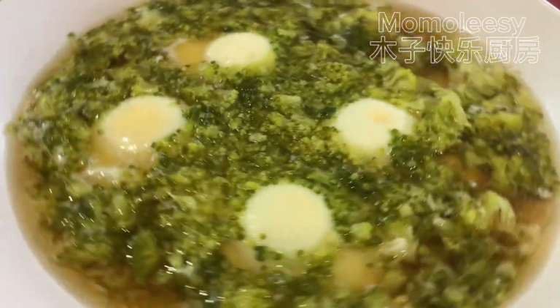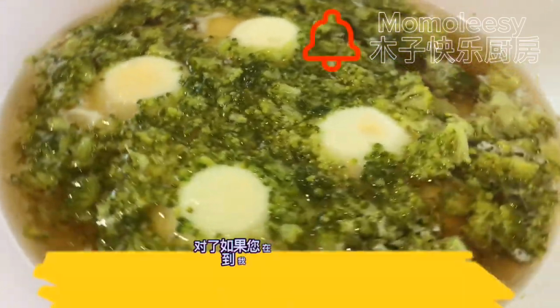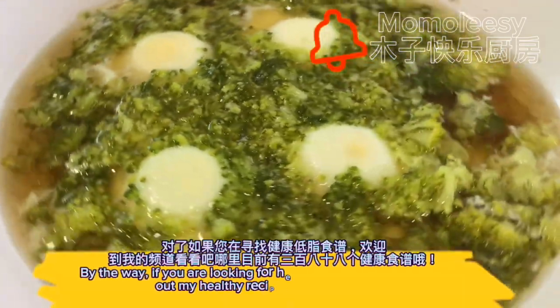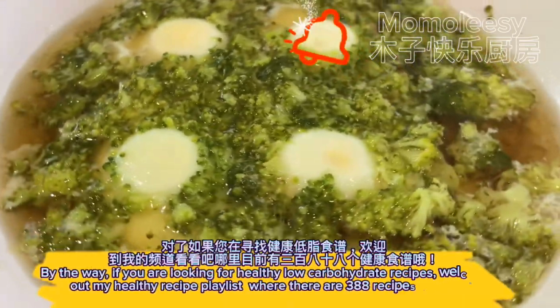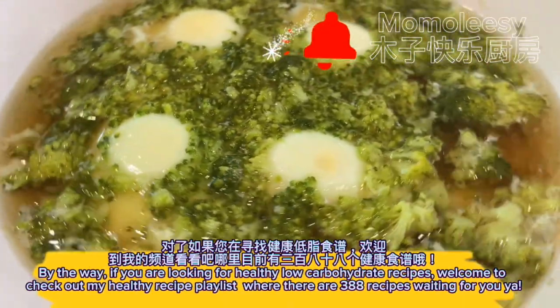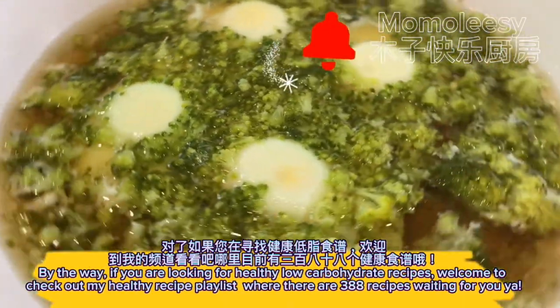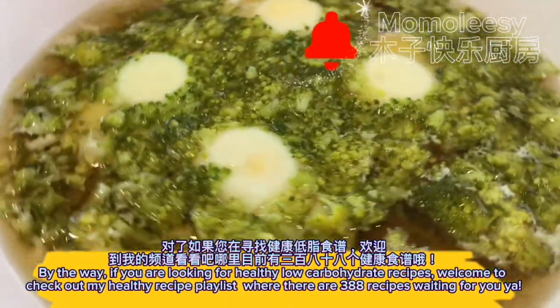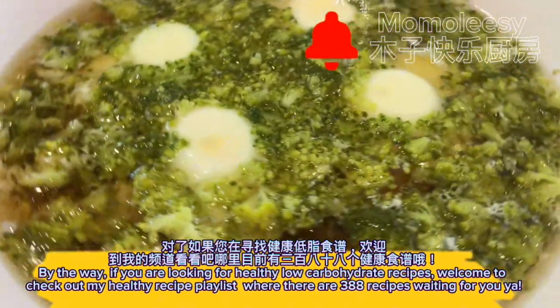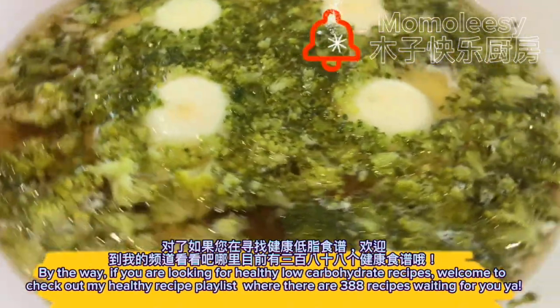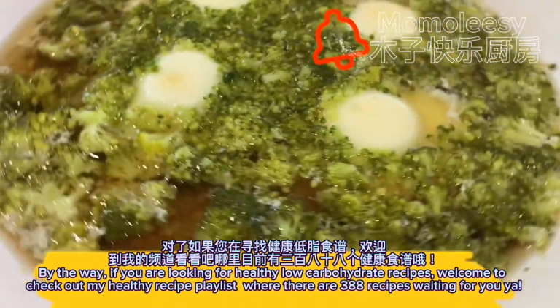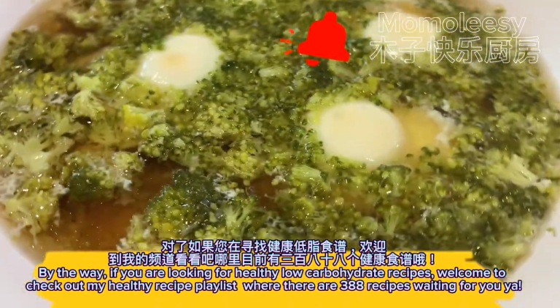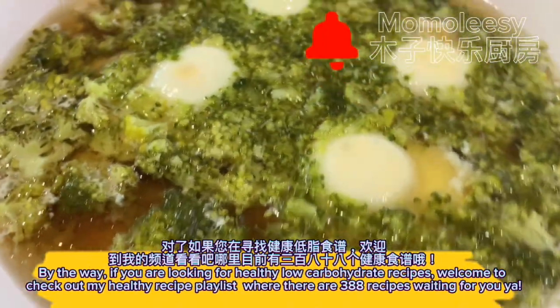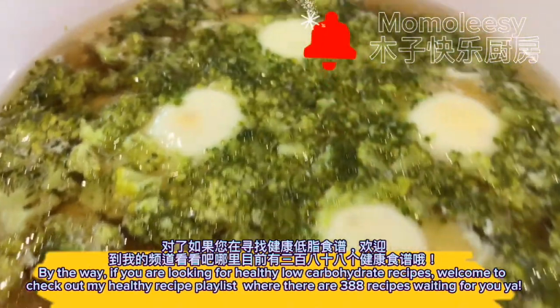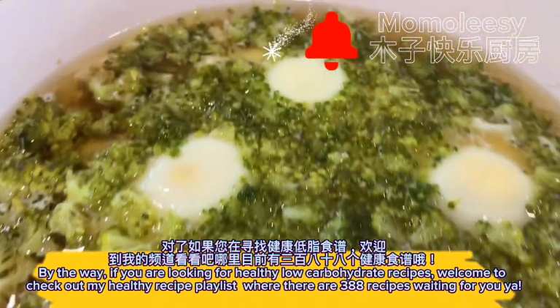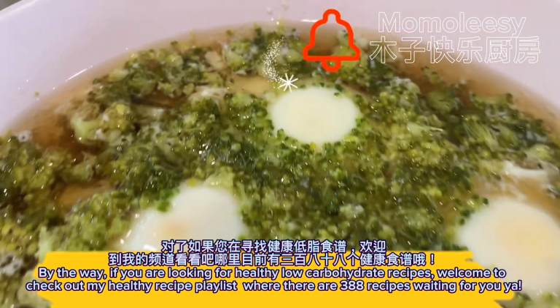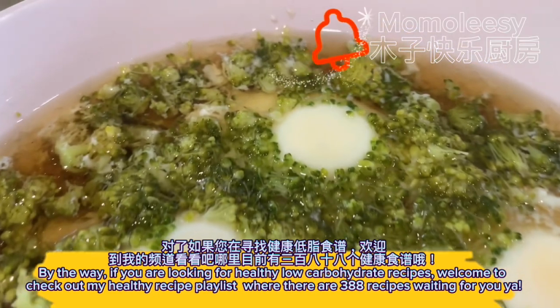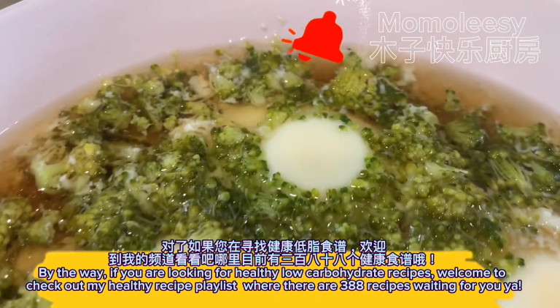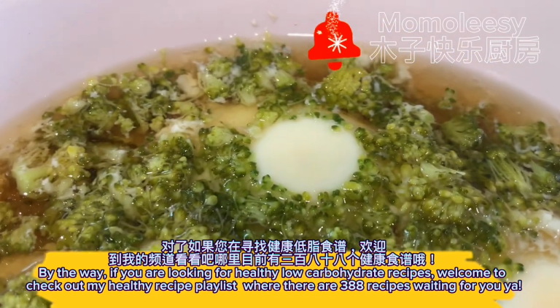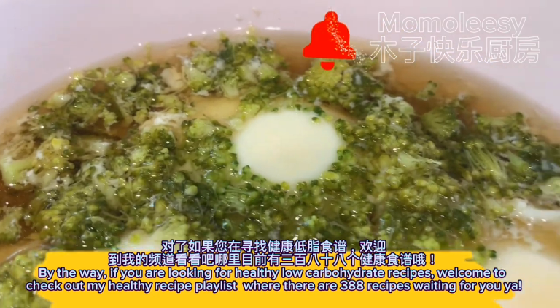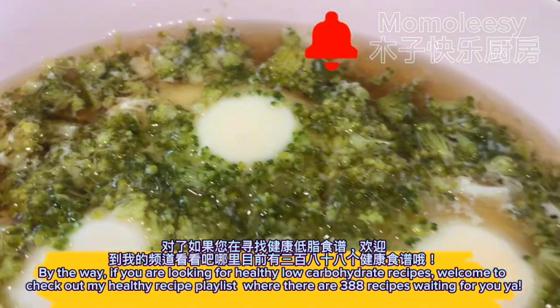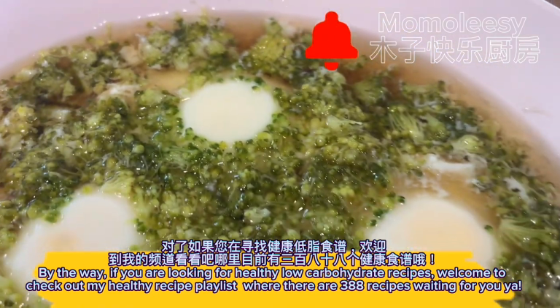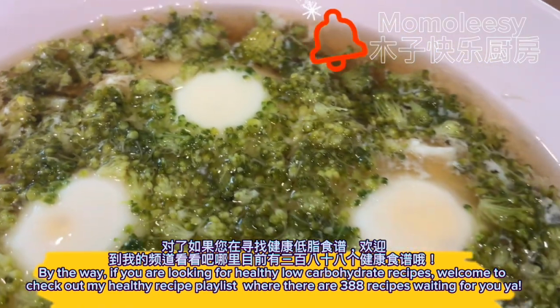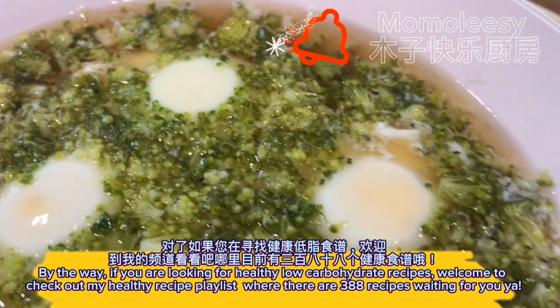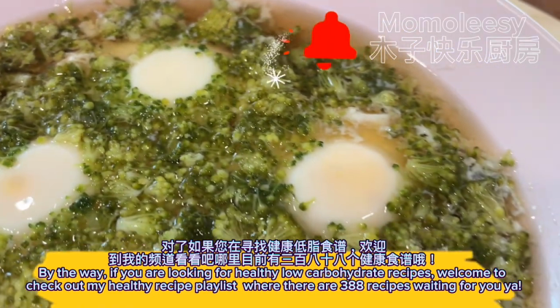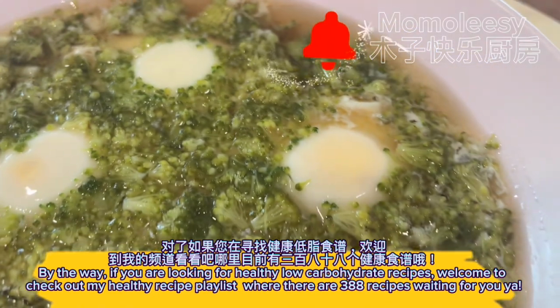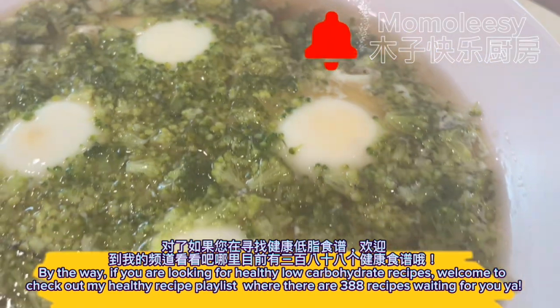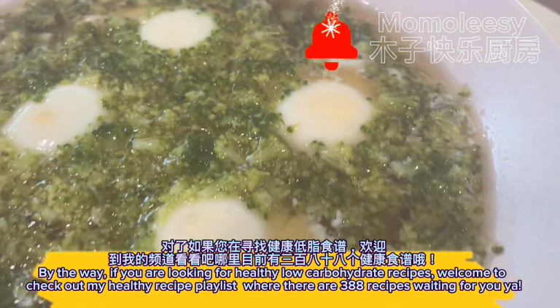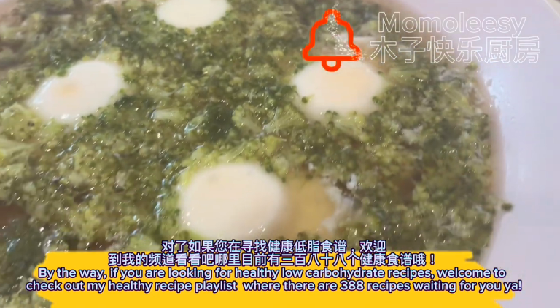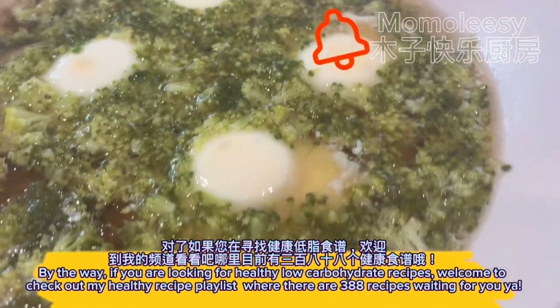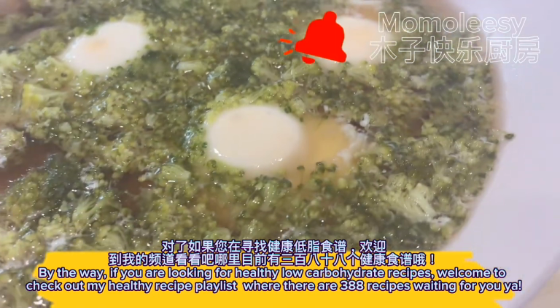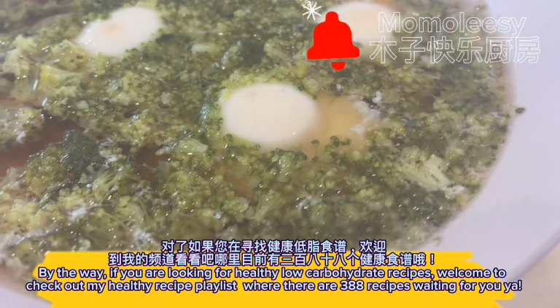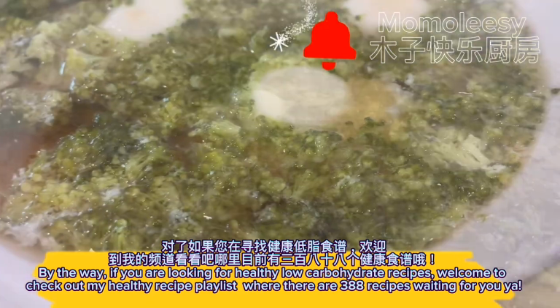By the way, if you are looking for healthy low-carbohydrate recipes, welcome to check out my healthy recipe playlist, where there are 388 recipes waiting for you.